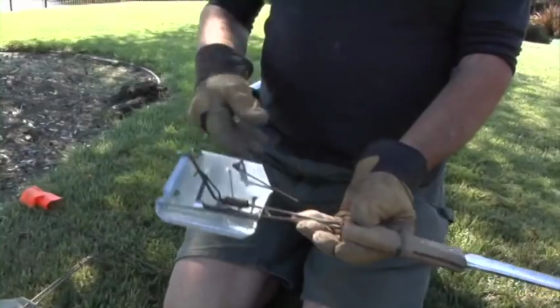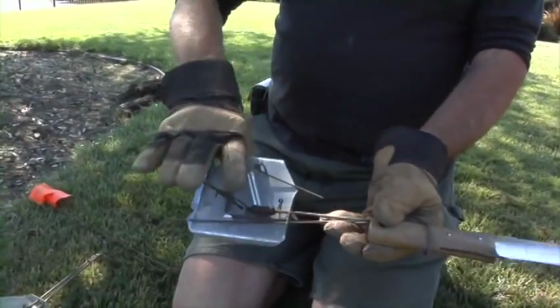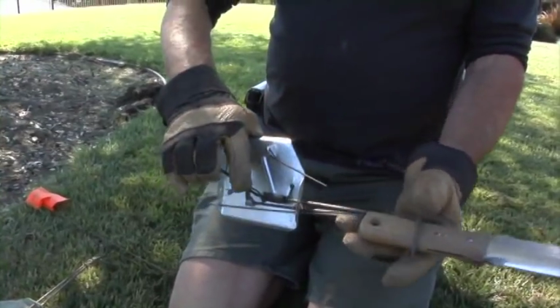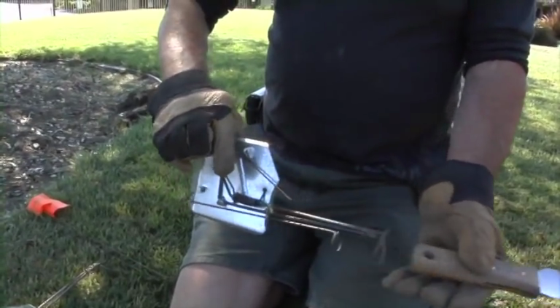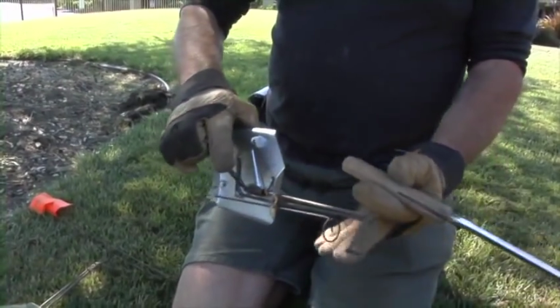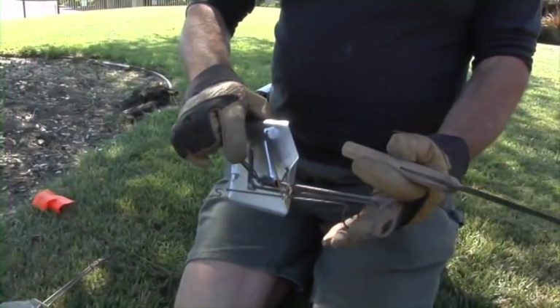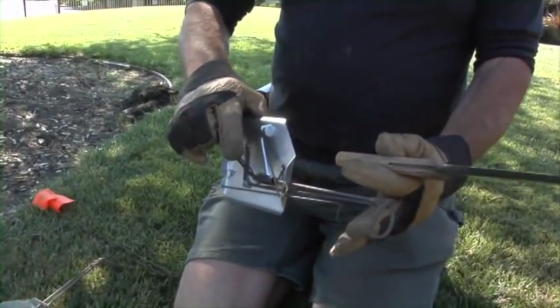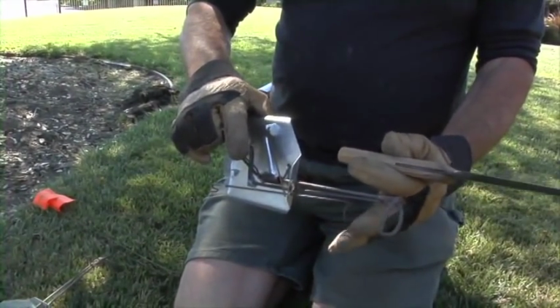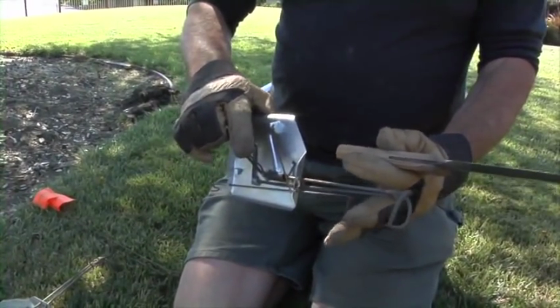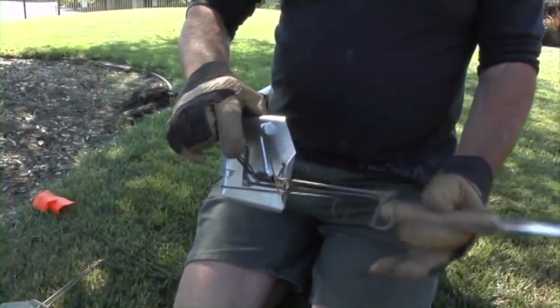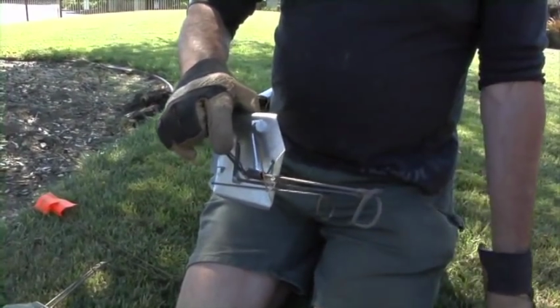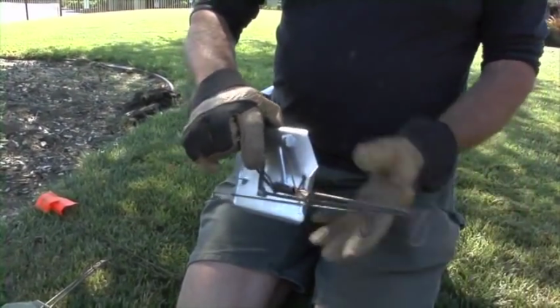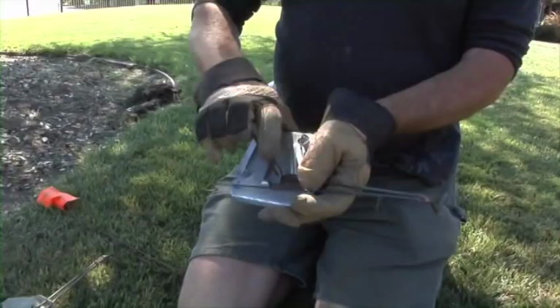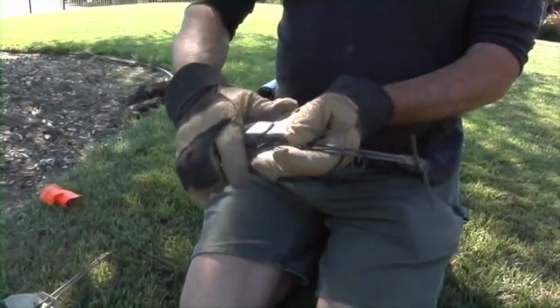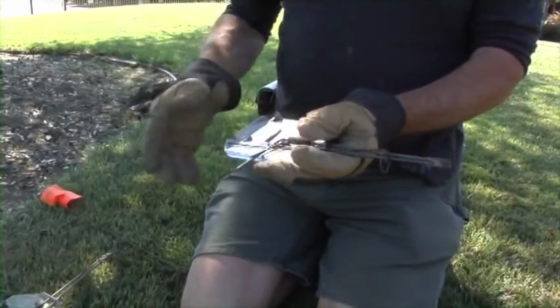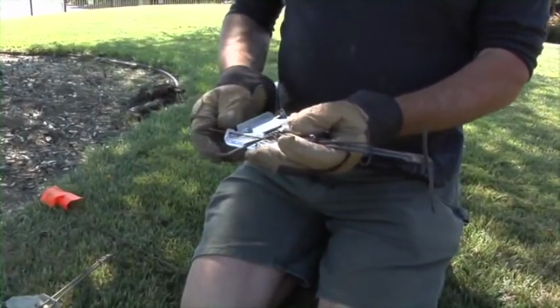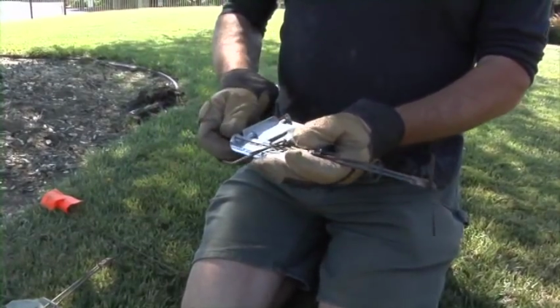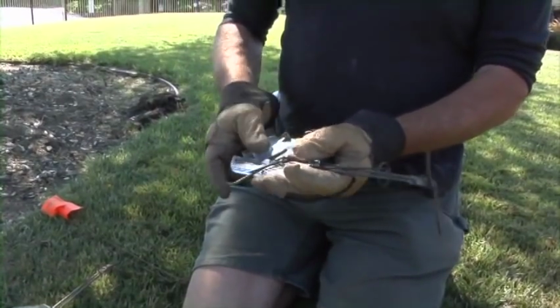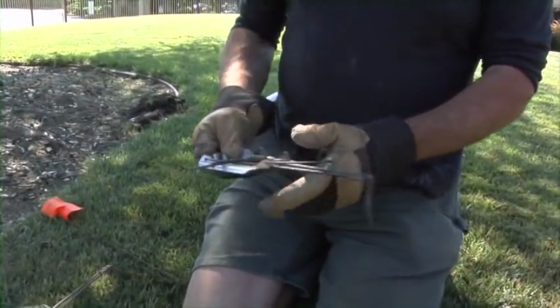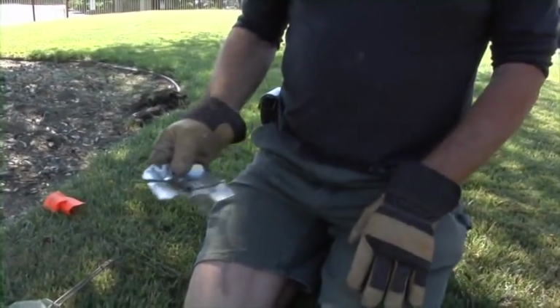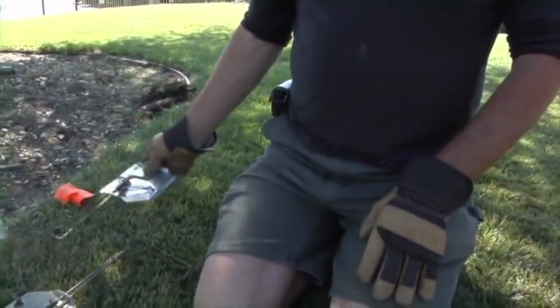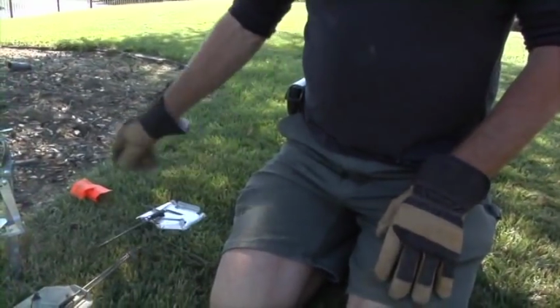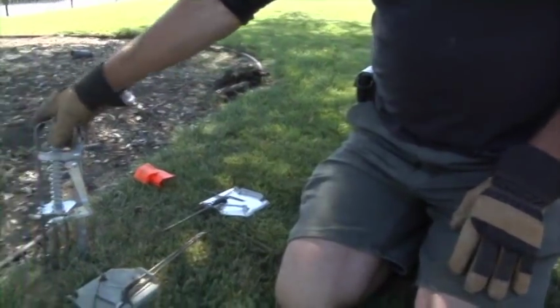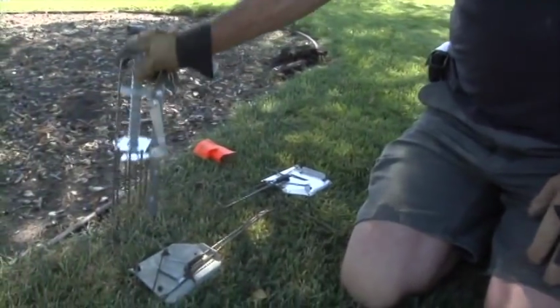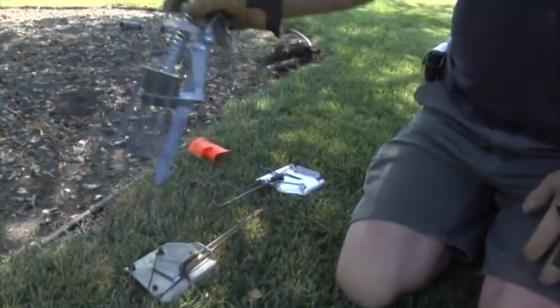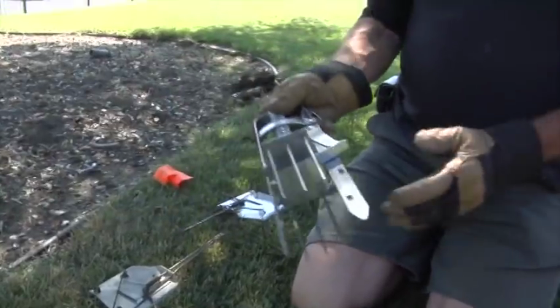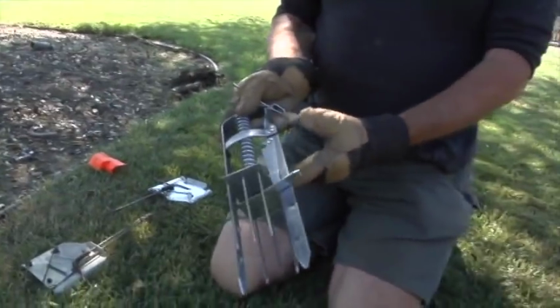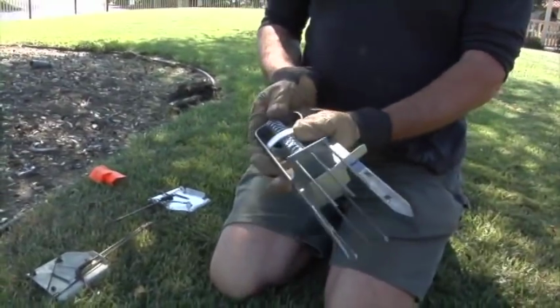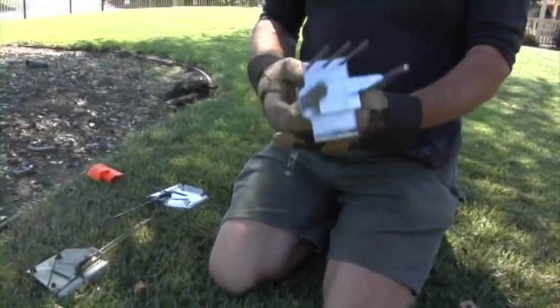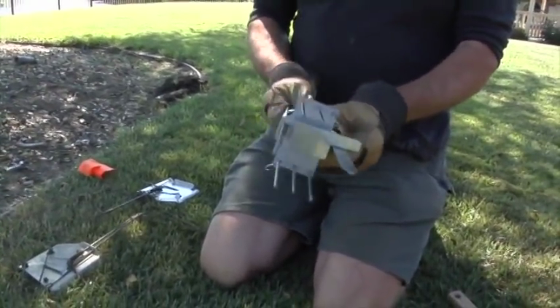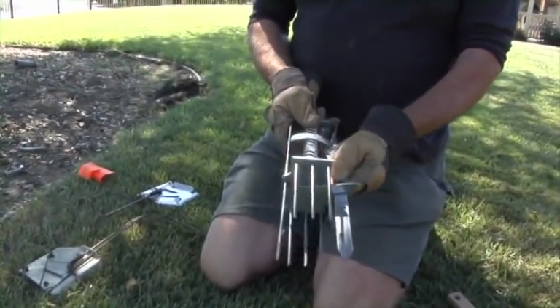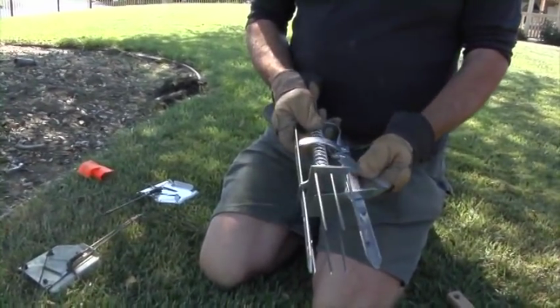Sometimes moles won't go near the steel trip of a trap and you have to resort to a different method. That method is the other trap I use most, which is called the Victor harpoon trap.